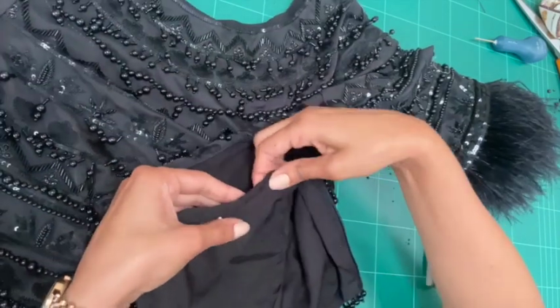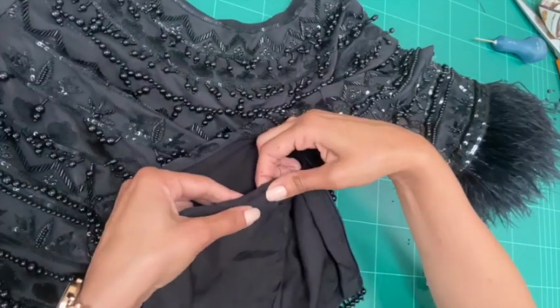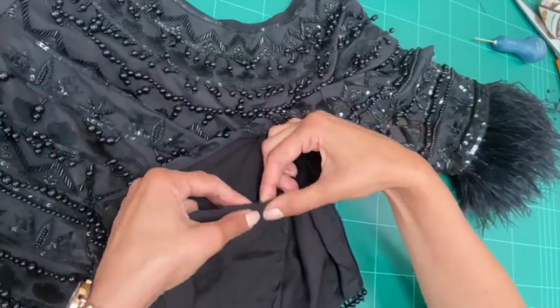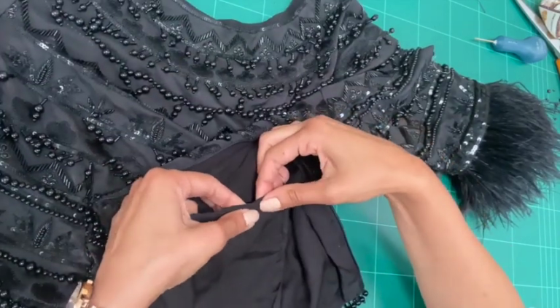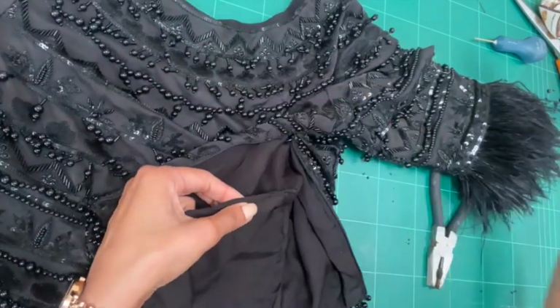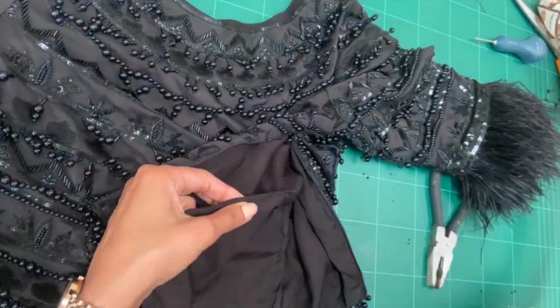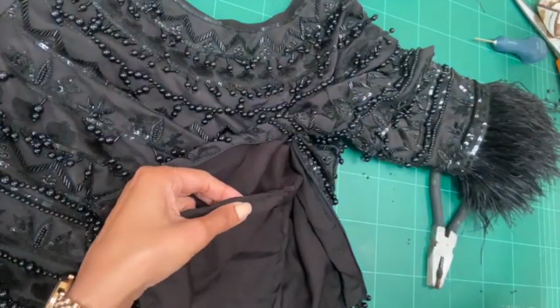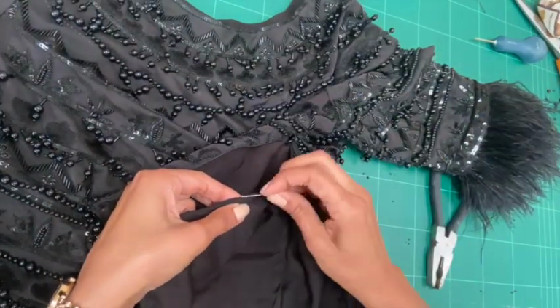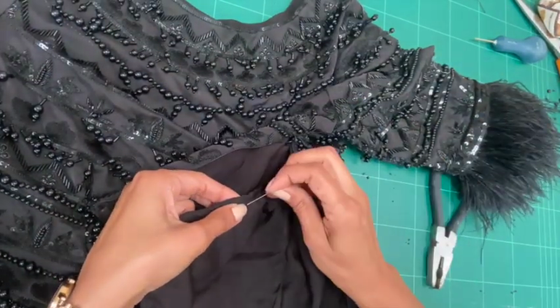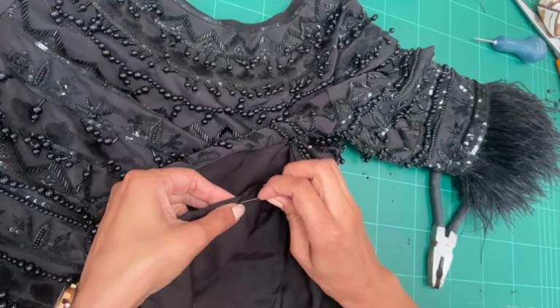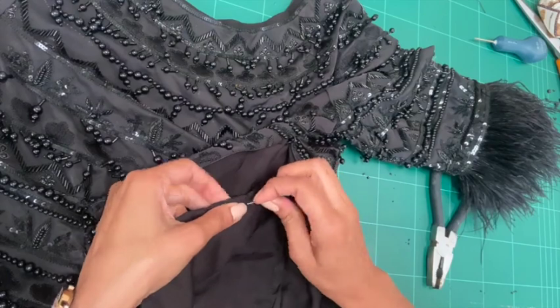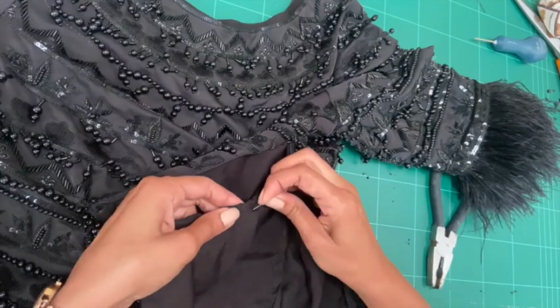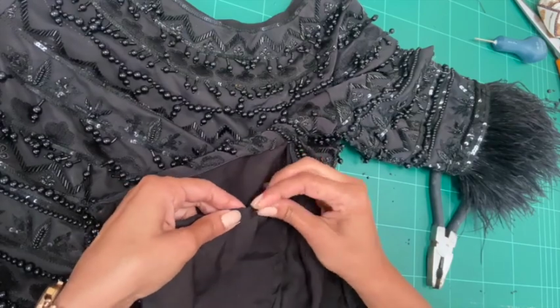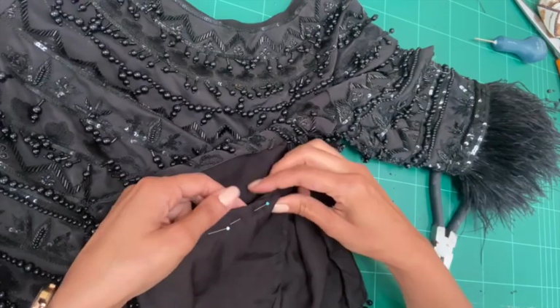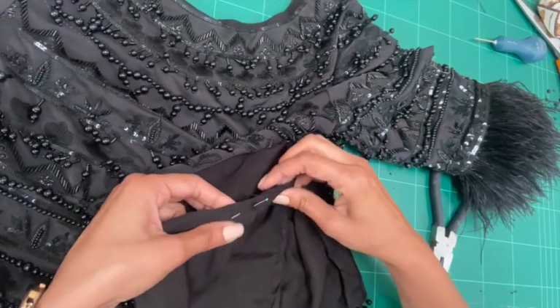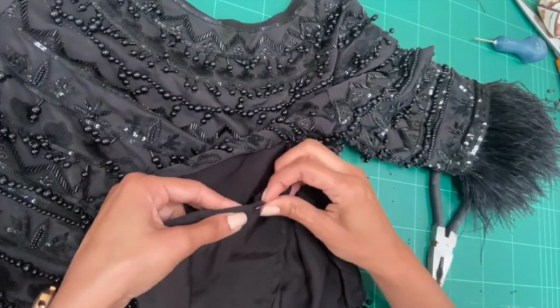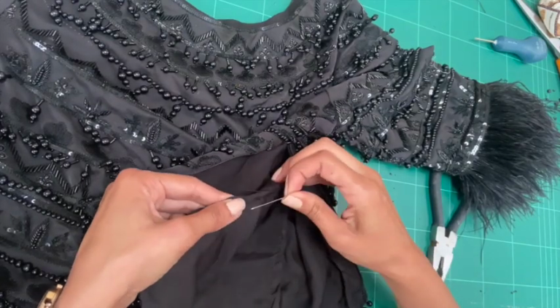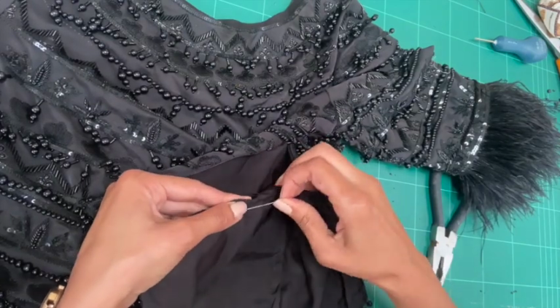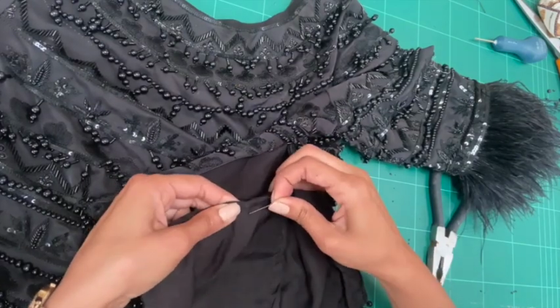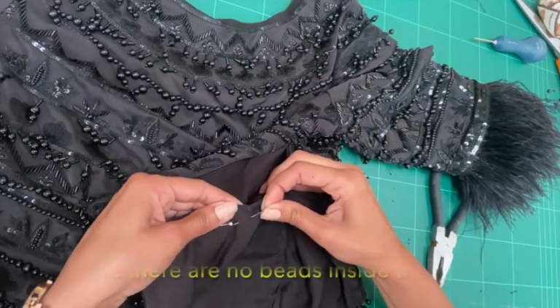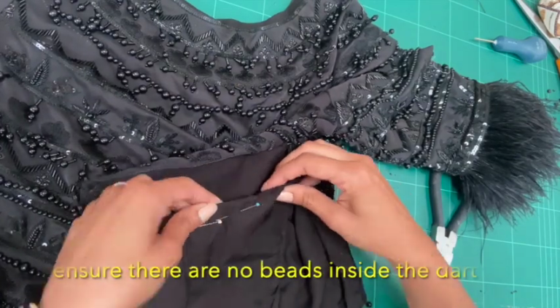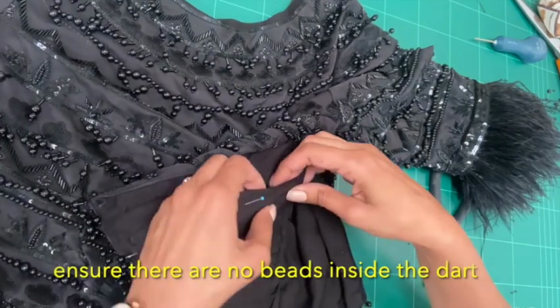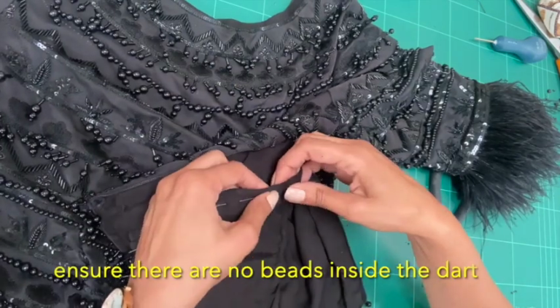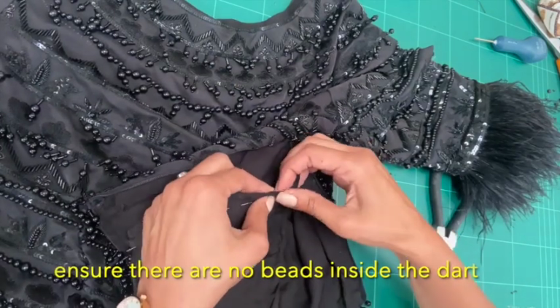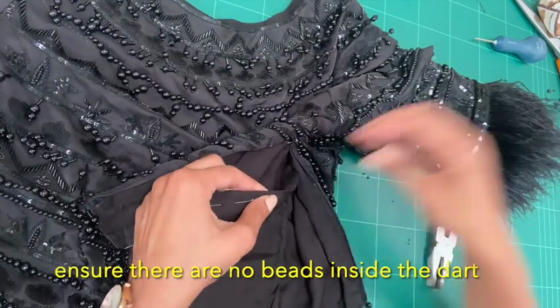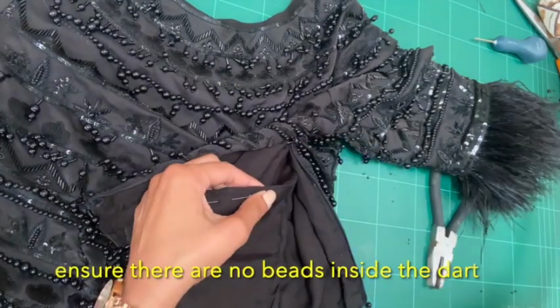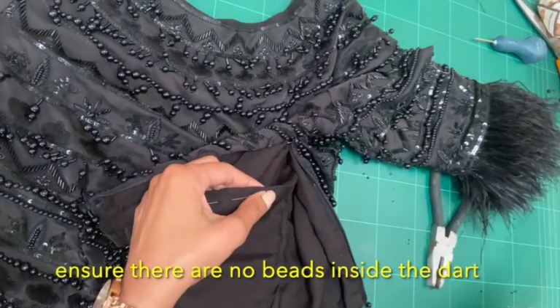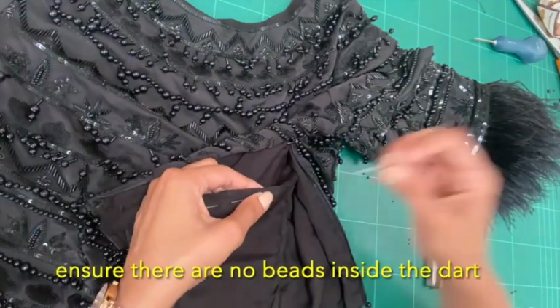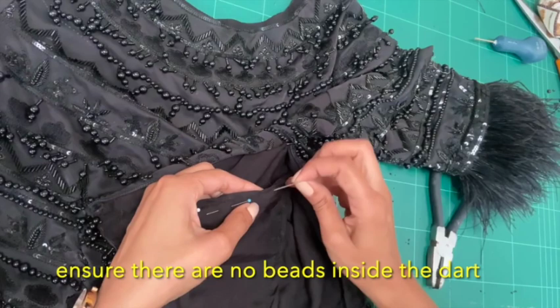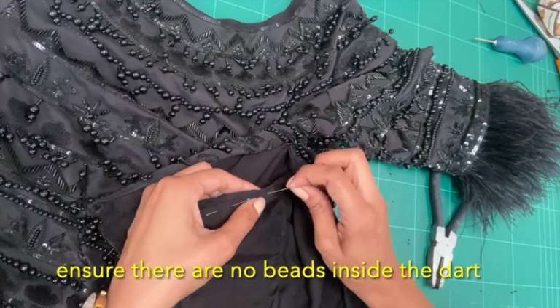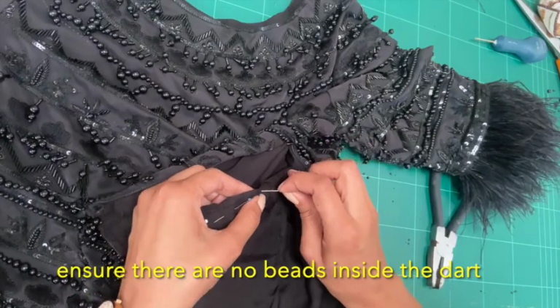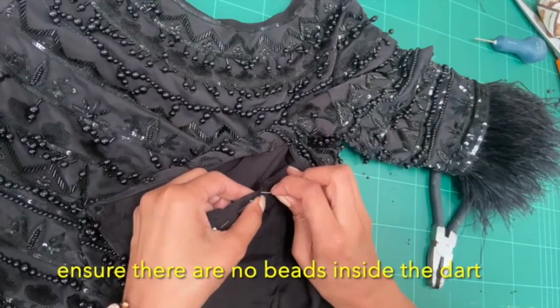You can also sew this by hand — it doesn't have to be done with the machine. At this point you could just get a needle and thread and sew down that line.